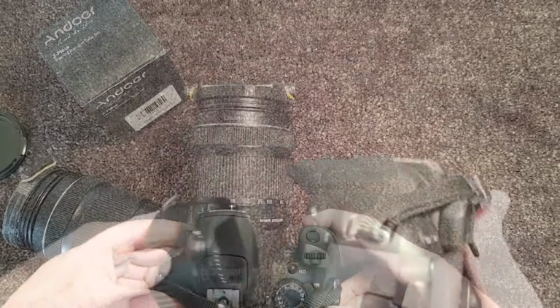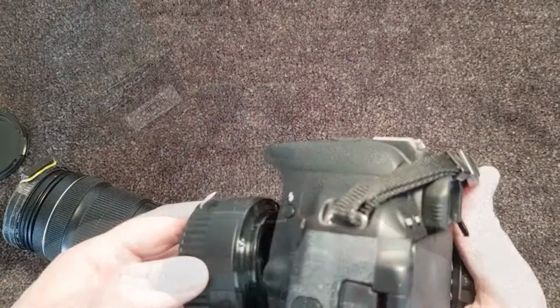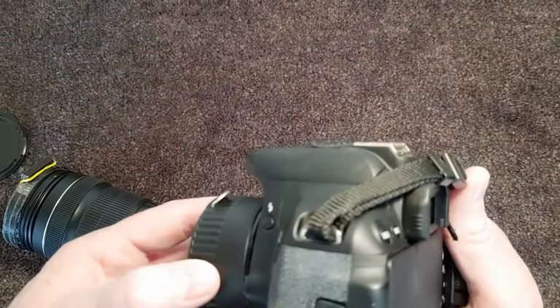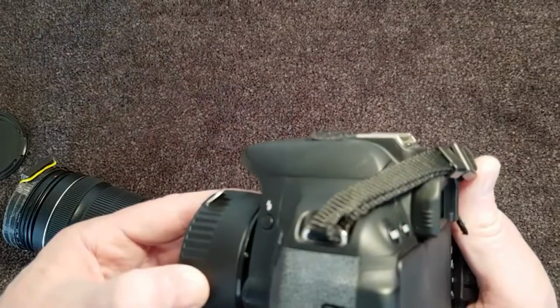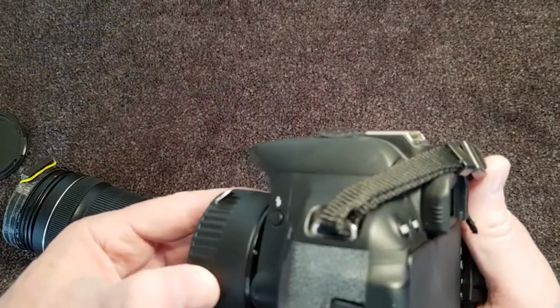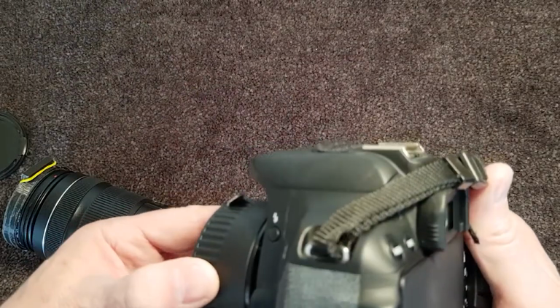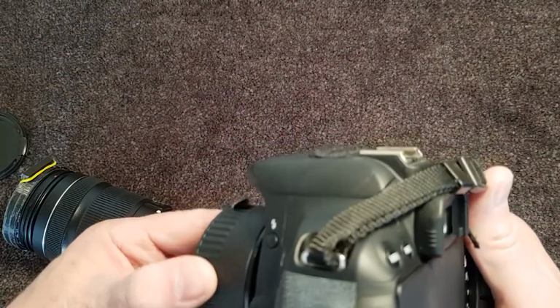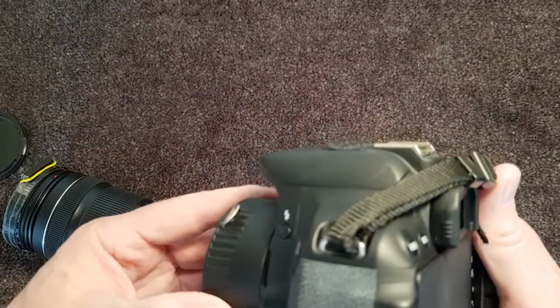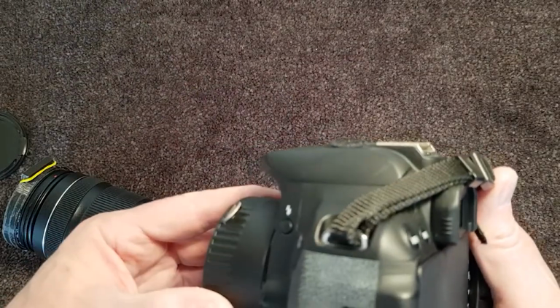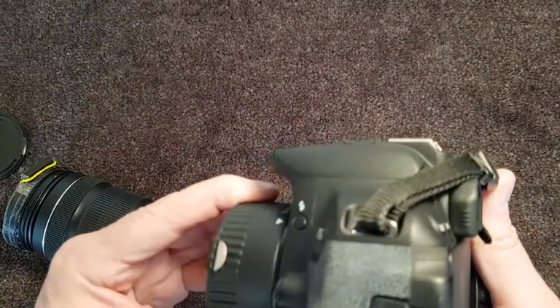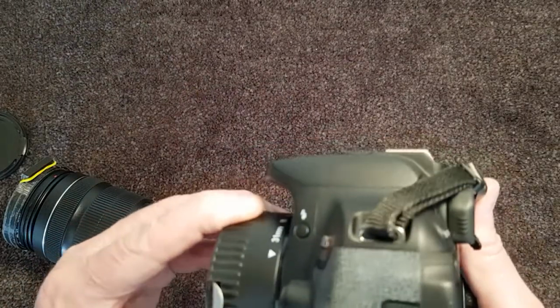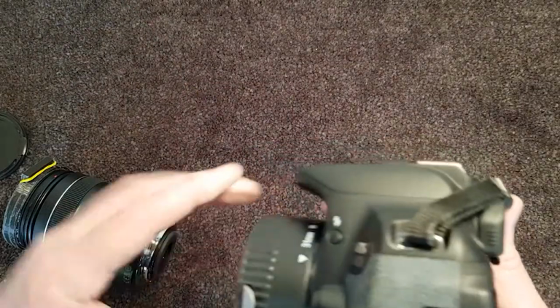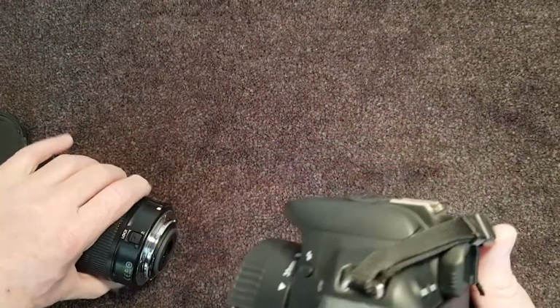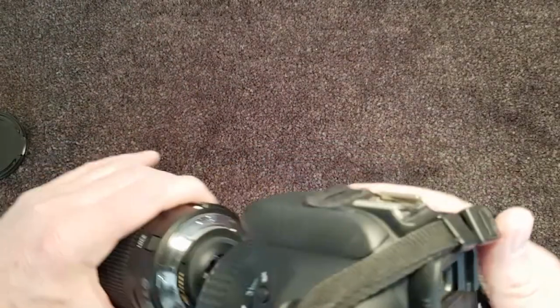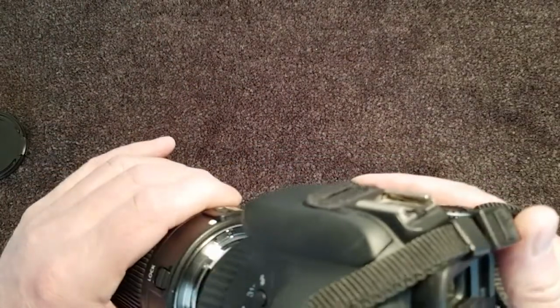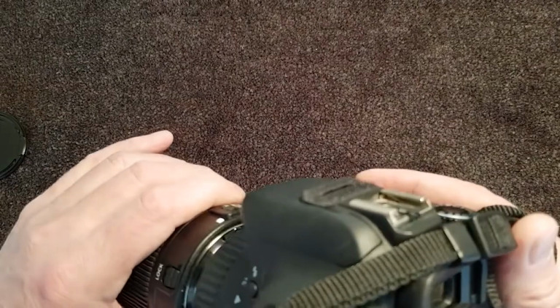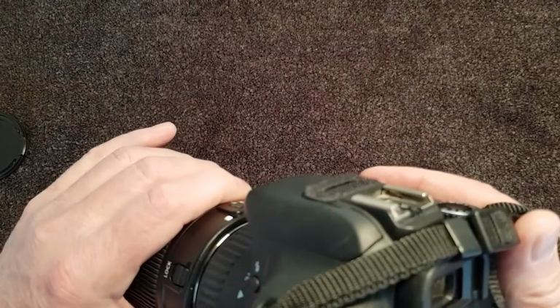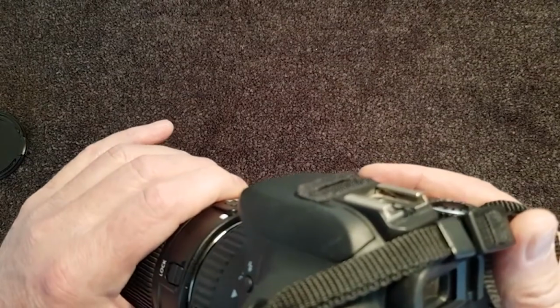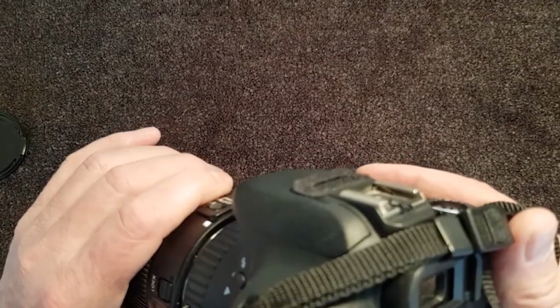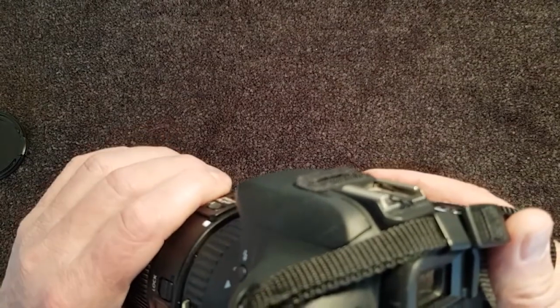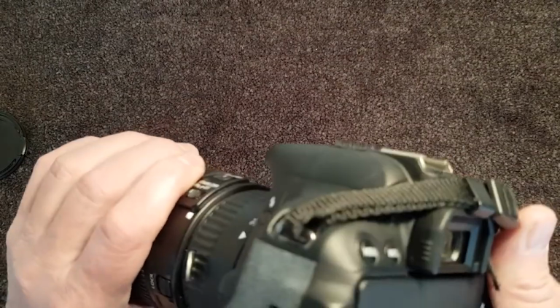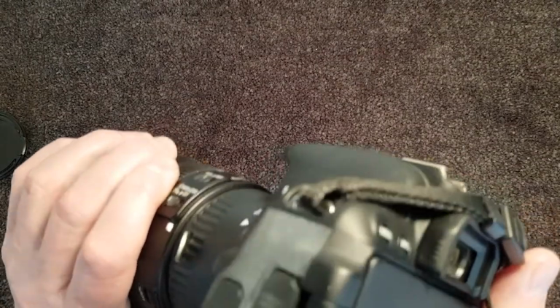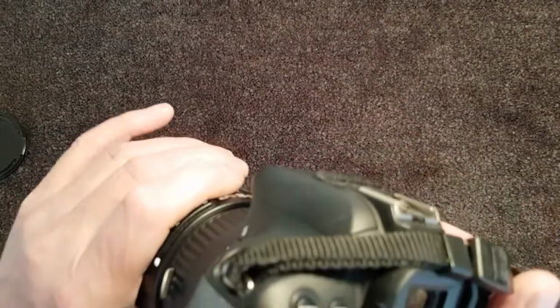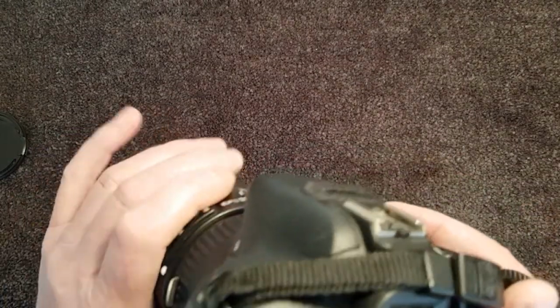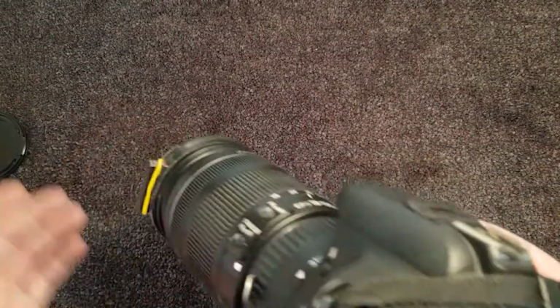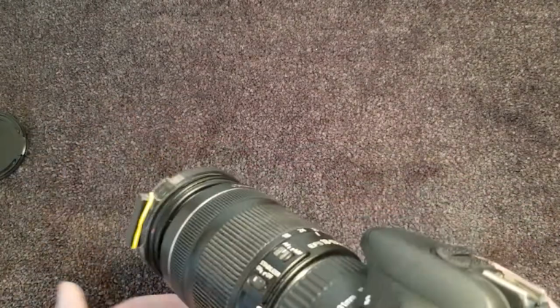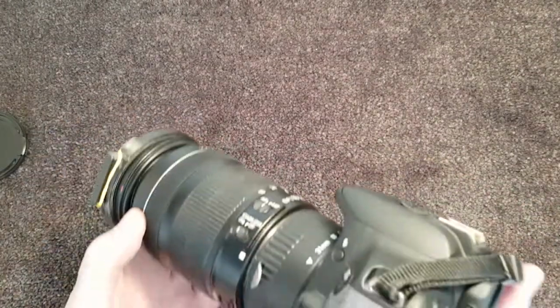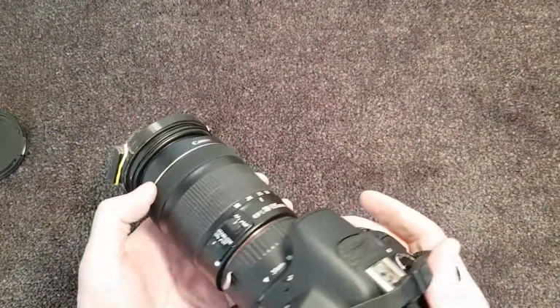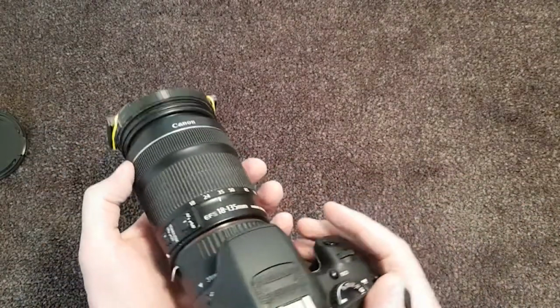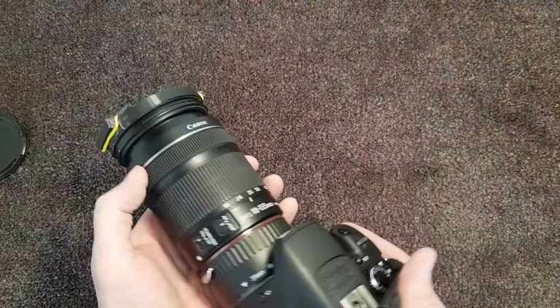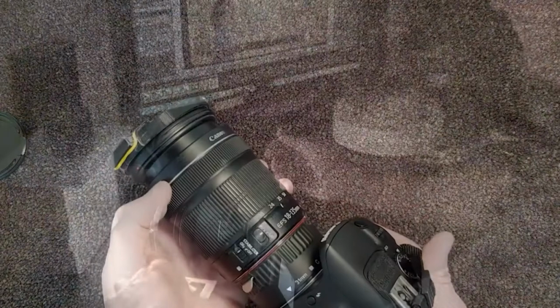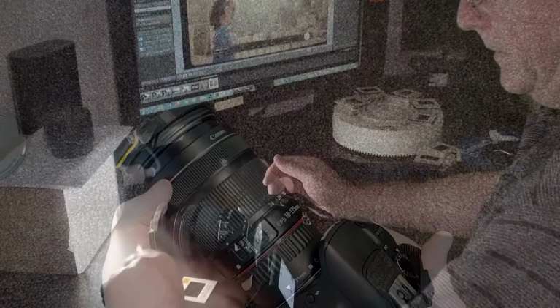You will need to use a macro tube, which allows the lens to focus on the slide that is extremely close to your lens. Experiment with different length macro tubes to find the correct distance to get focus.